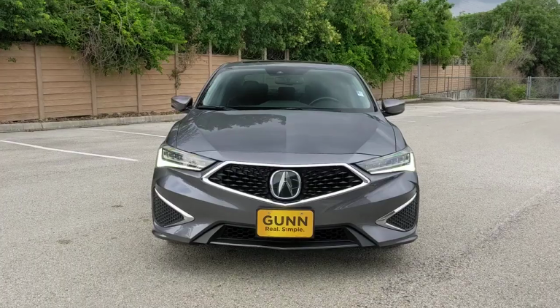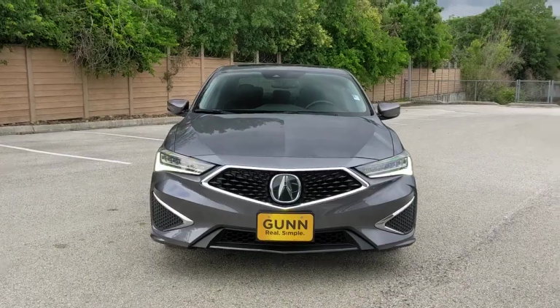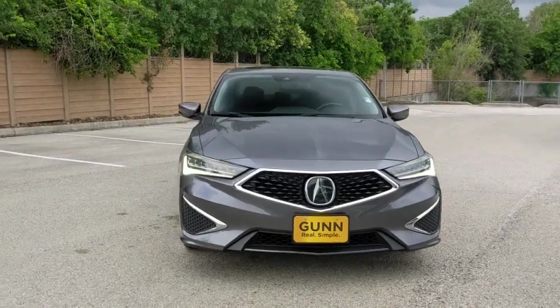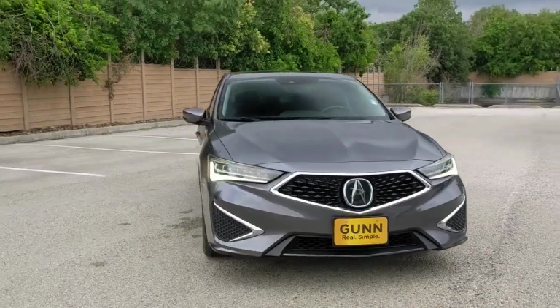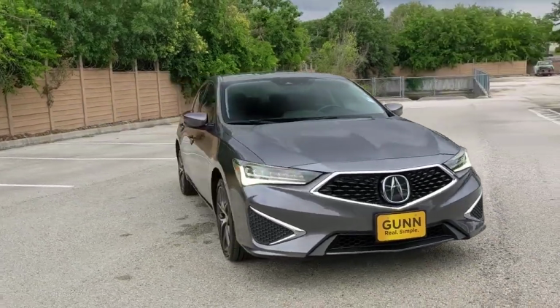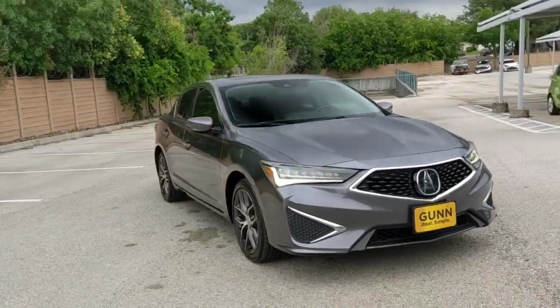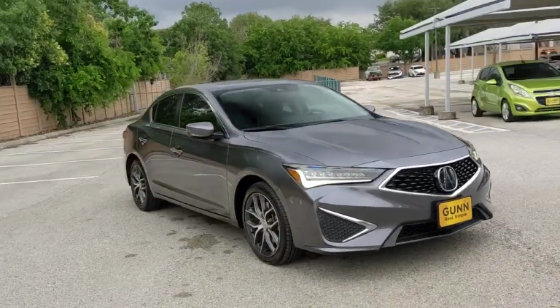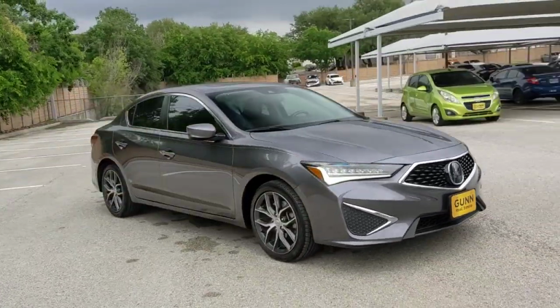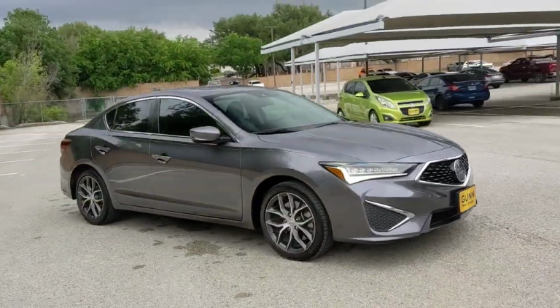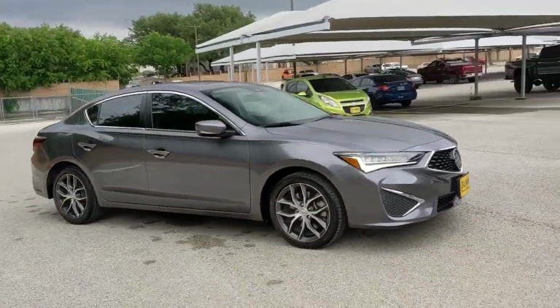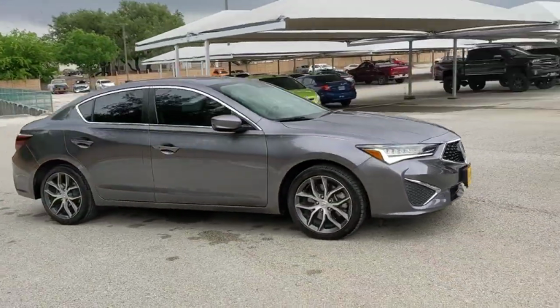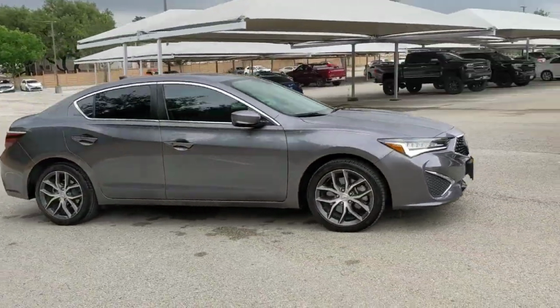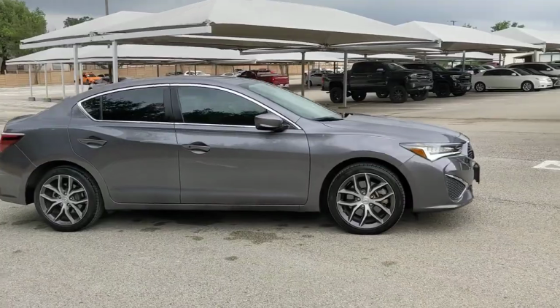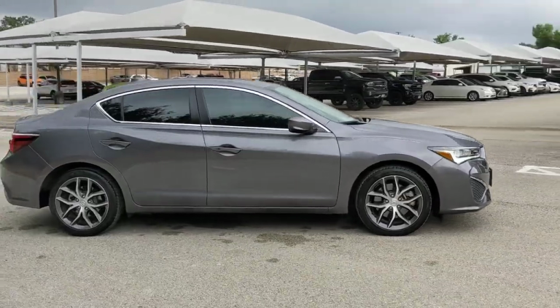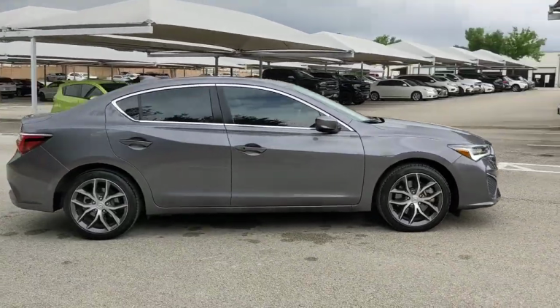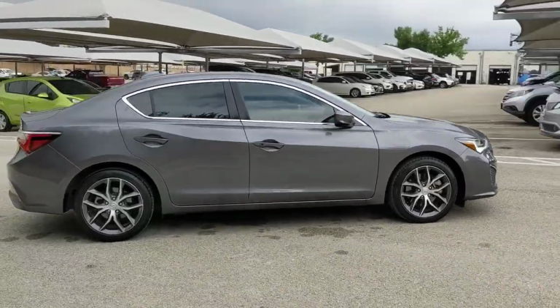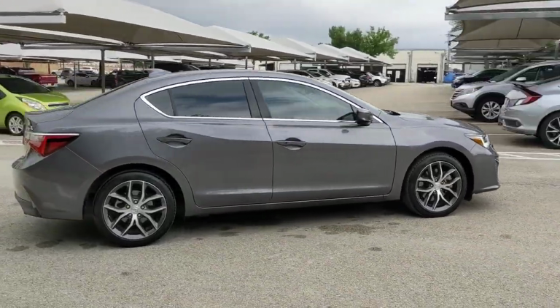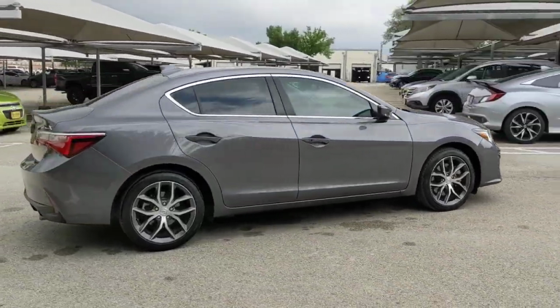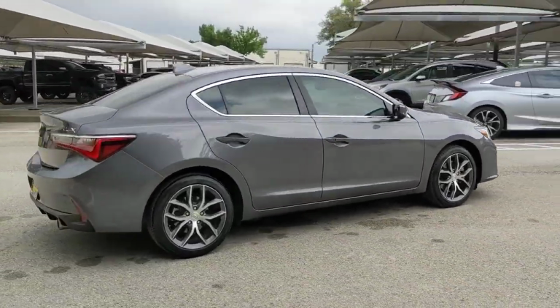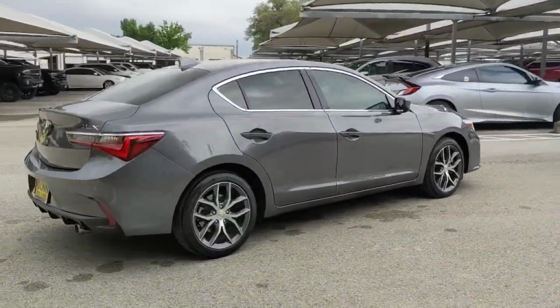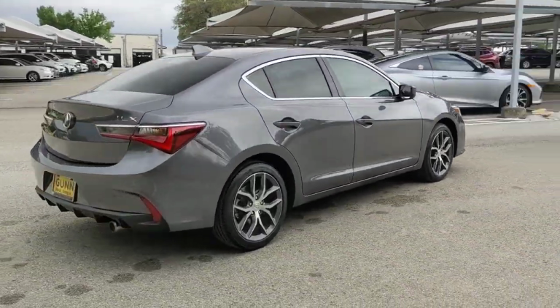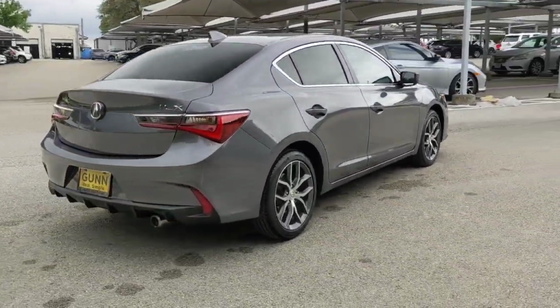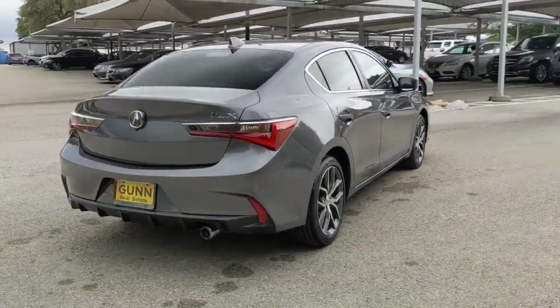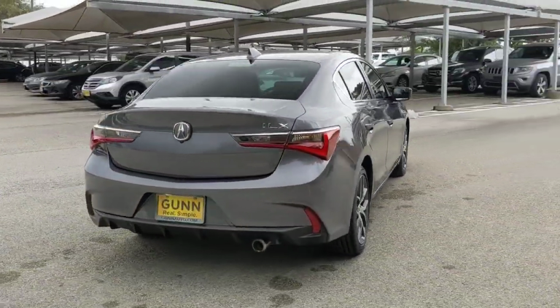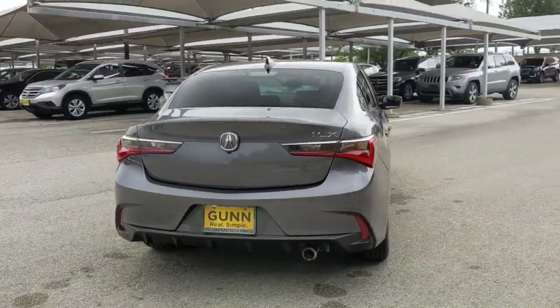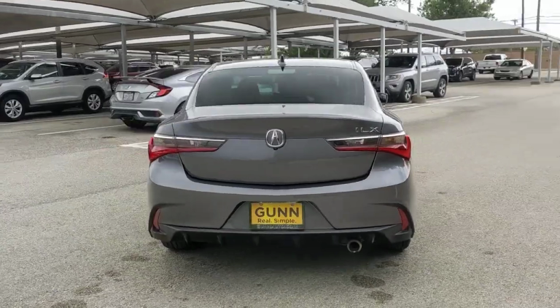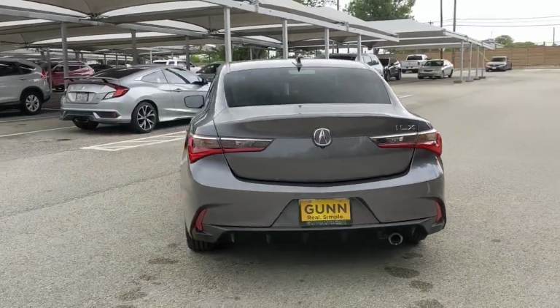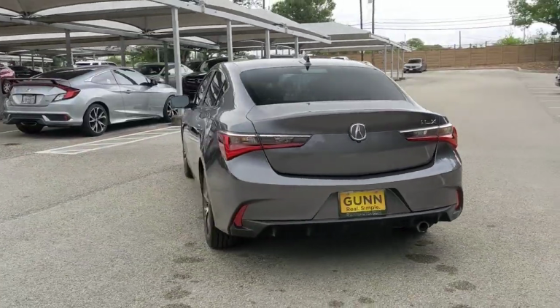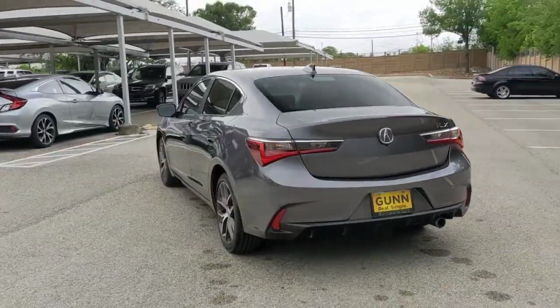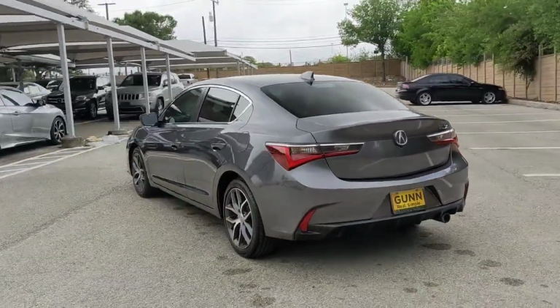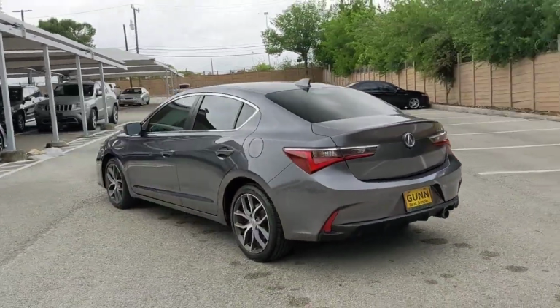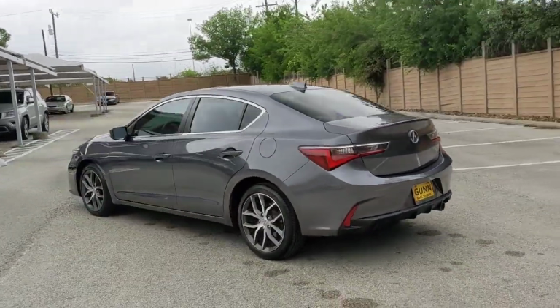You will love the features of this 2020 Acura ILX. This vehicle is an outstanding buy with fewer than 30,000 miles on the odometer. If you want a compact sedan with racing roots, you want the ILX.